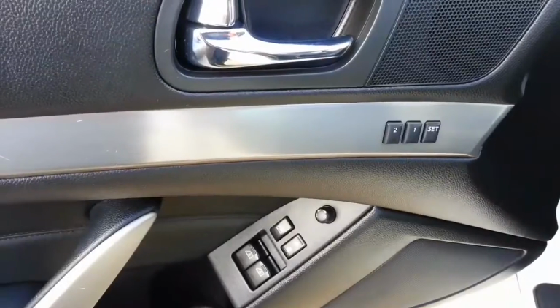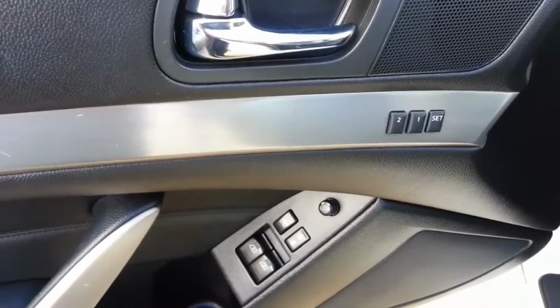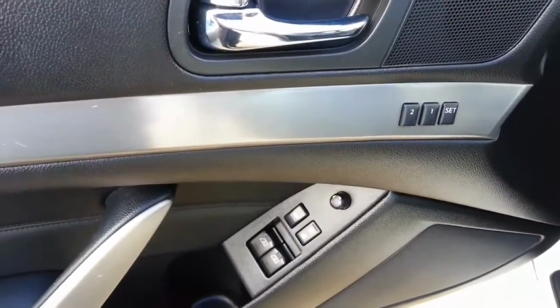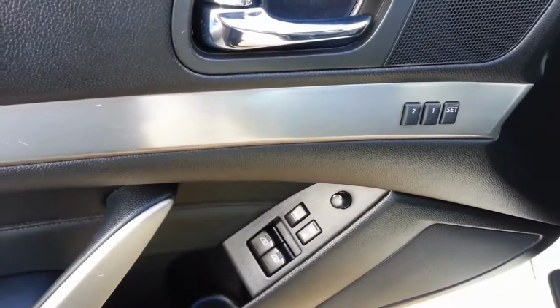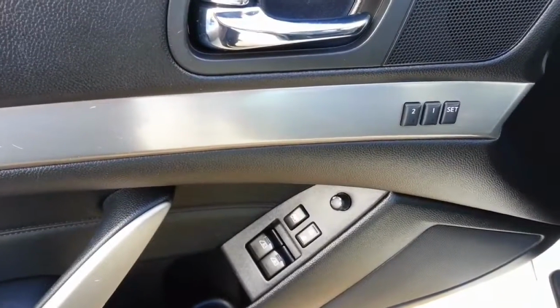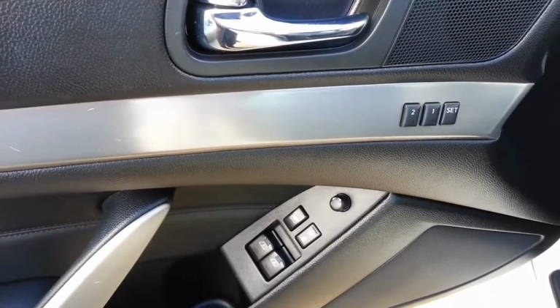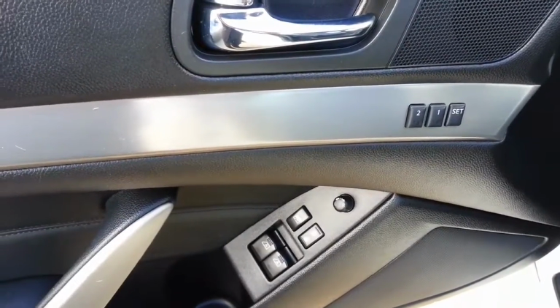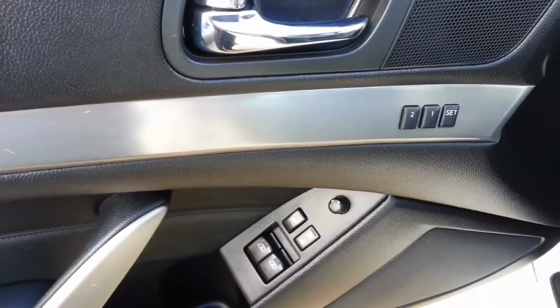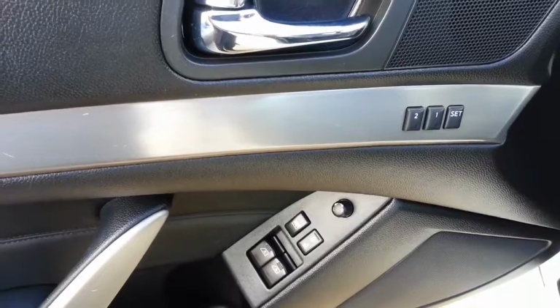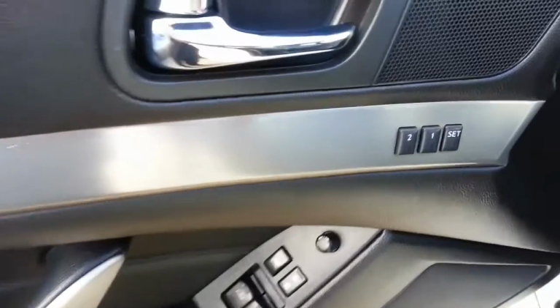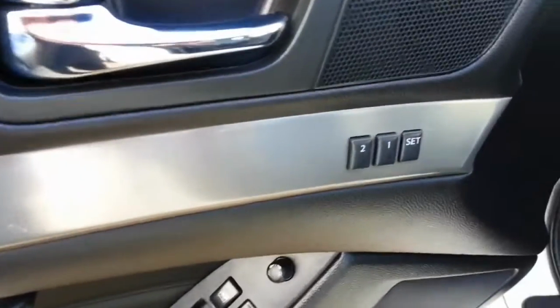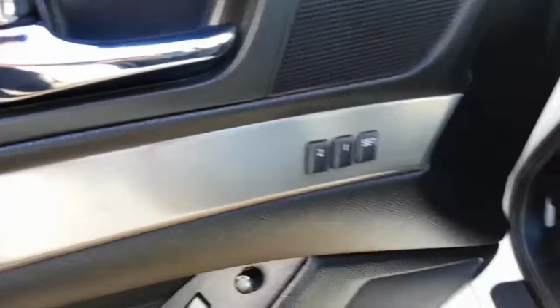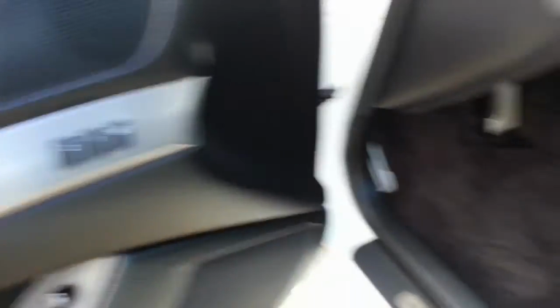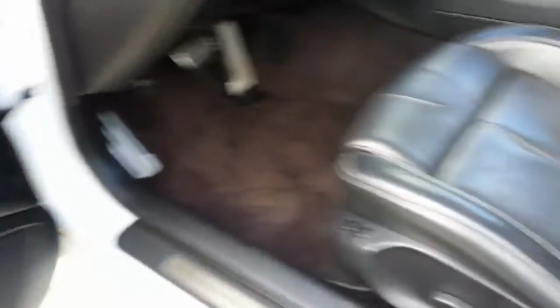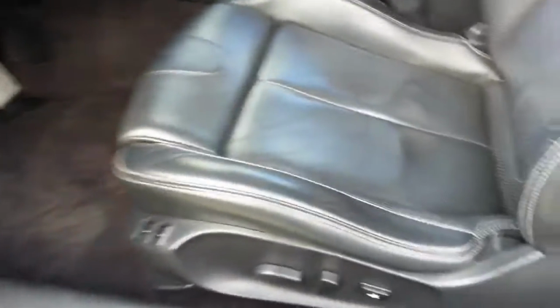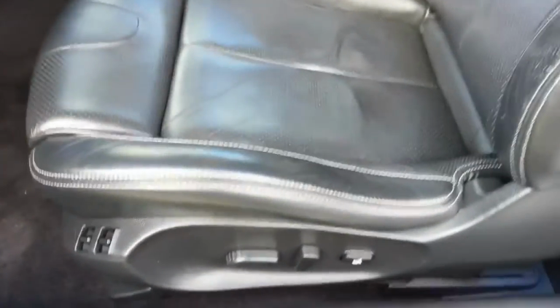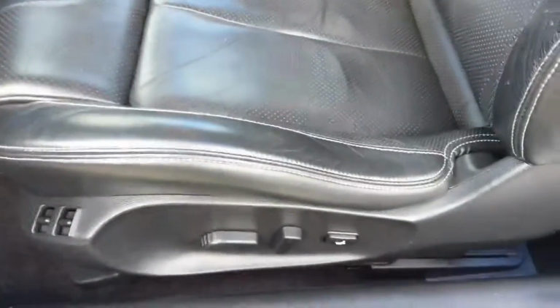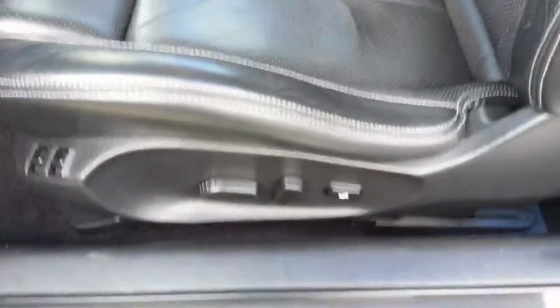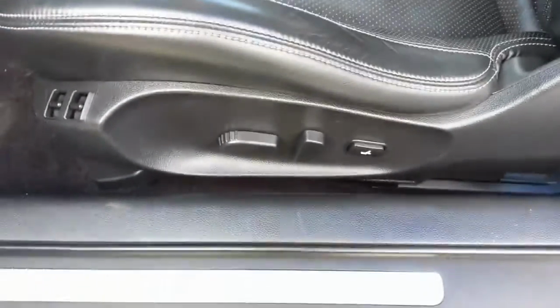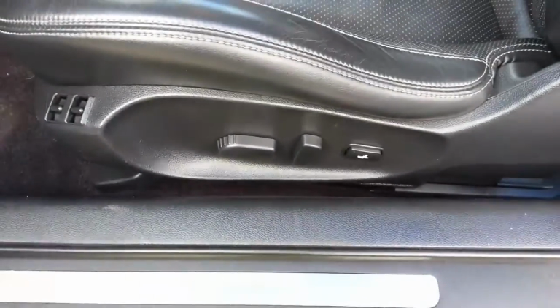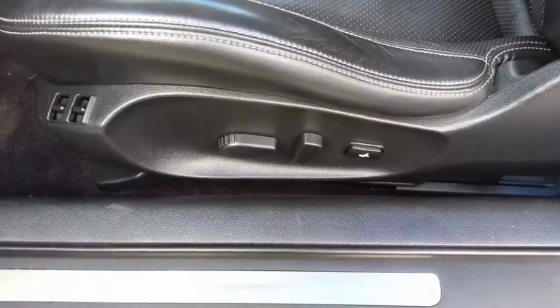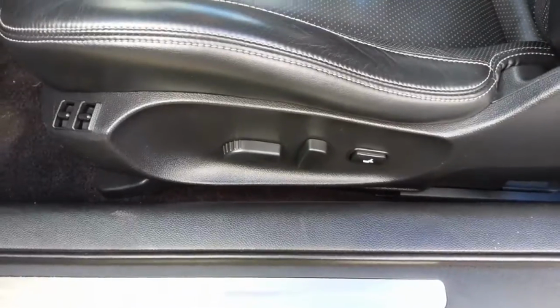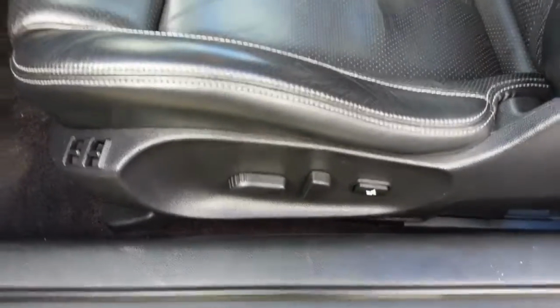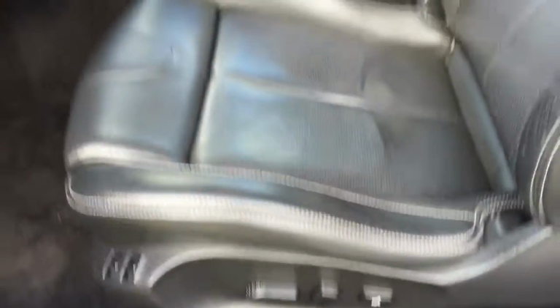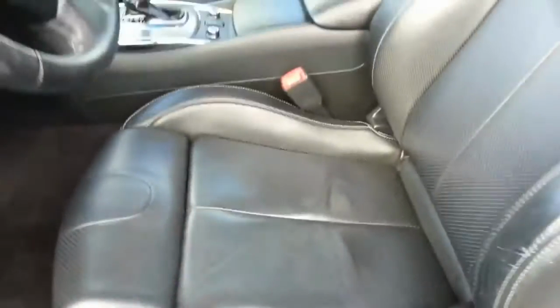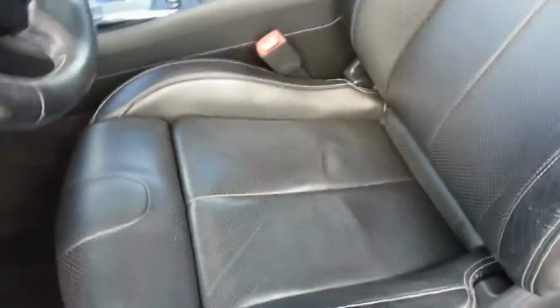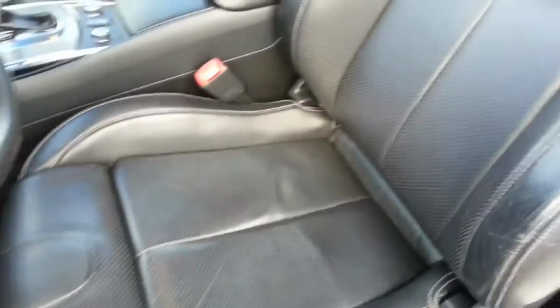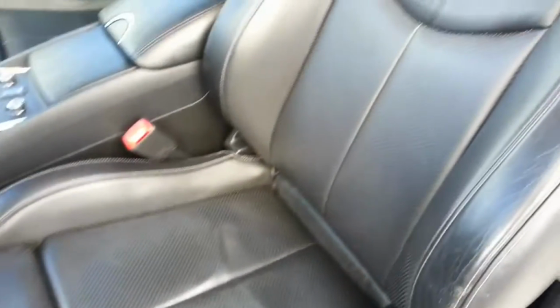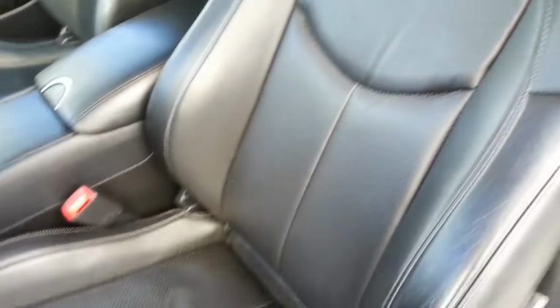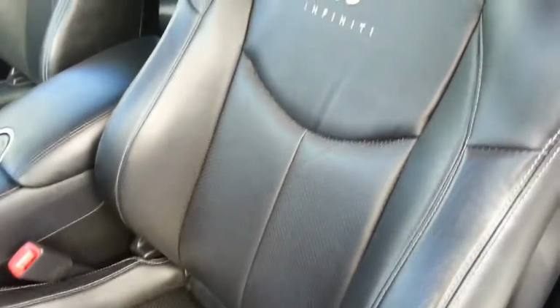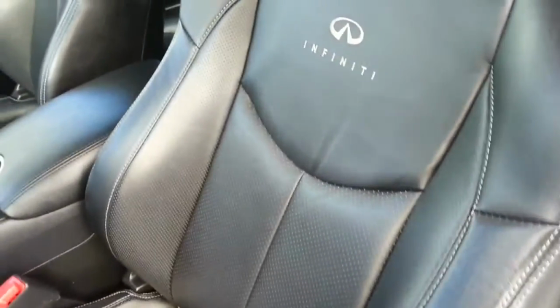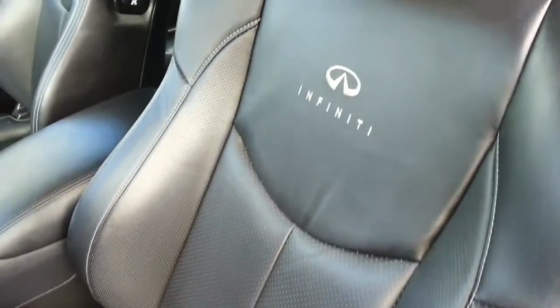It's very well equipped — power windows, door locks of course, power mirrors, memory seating, power seat. The leather's in excellent condition.